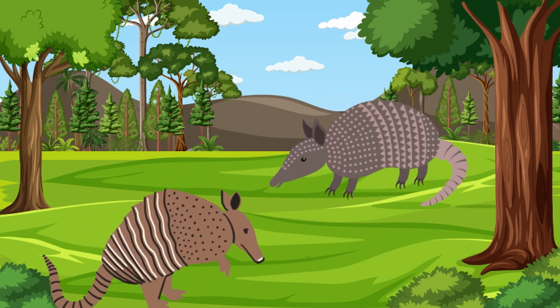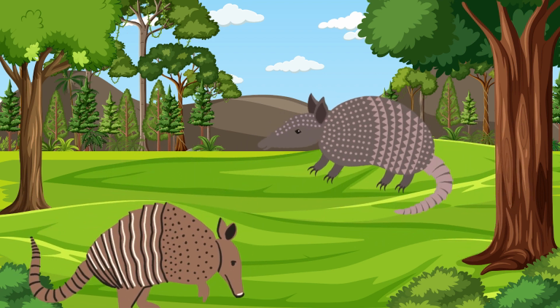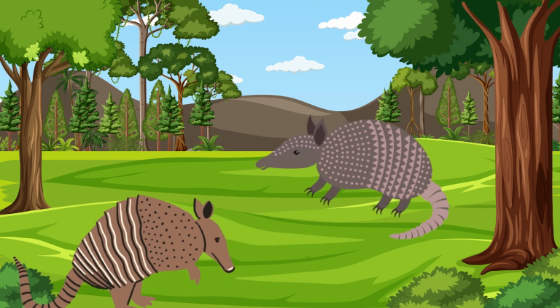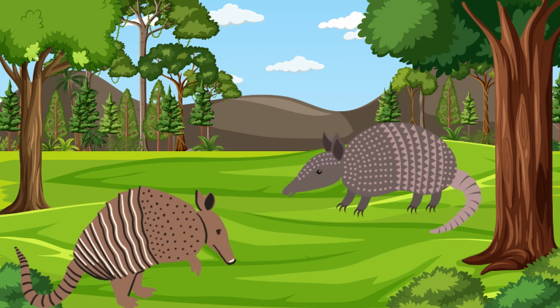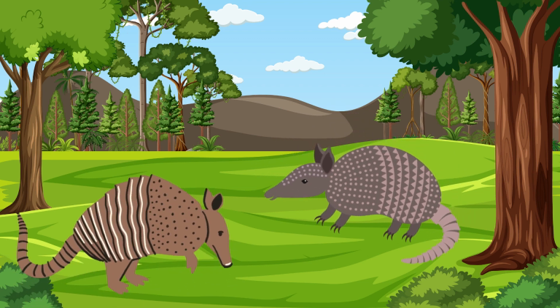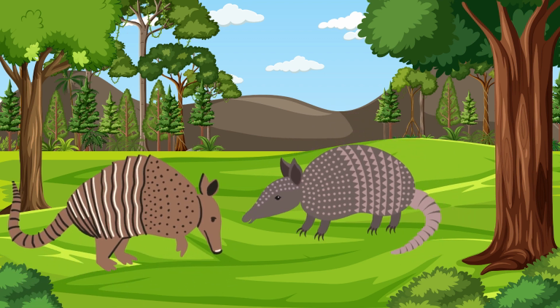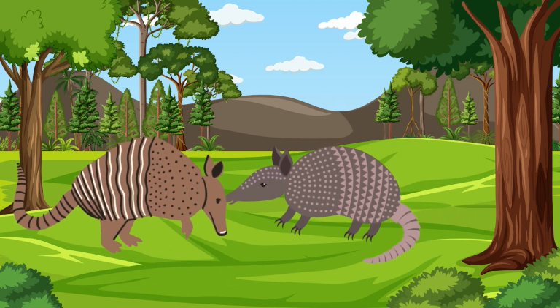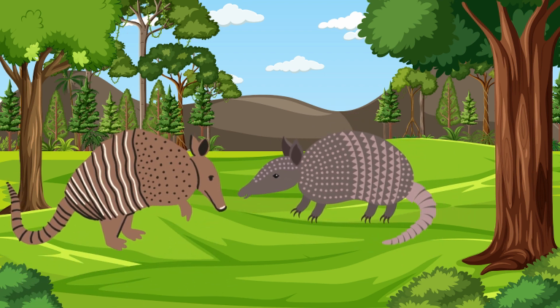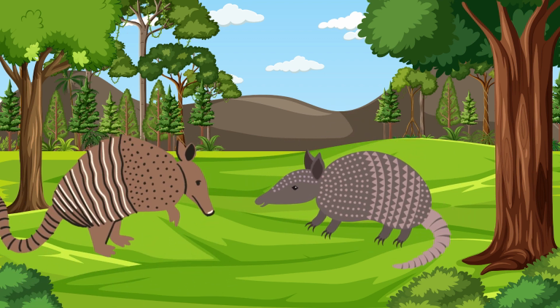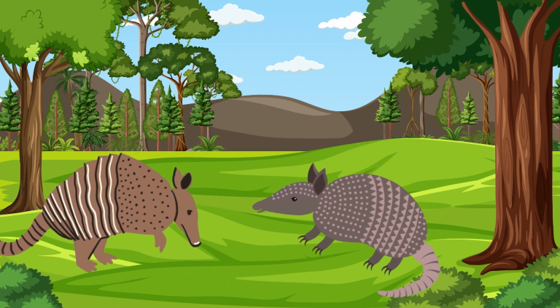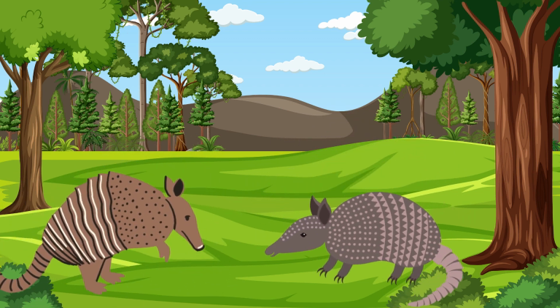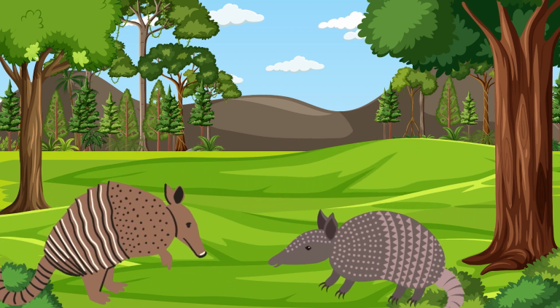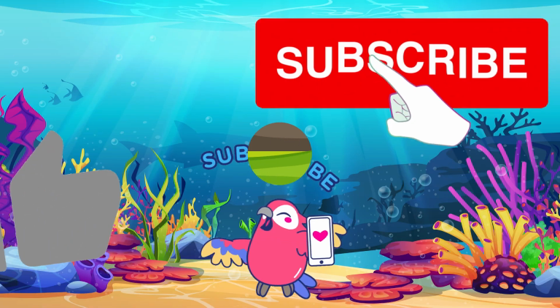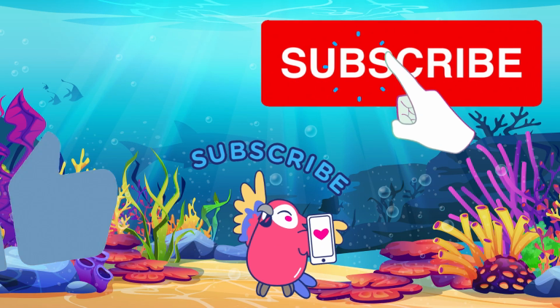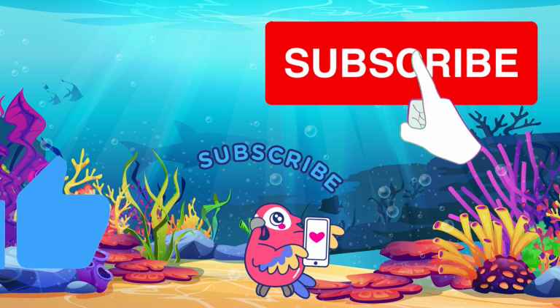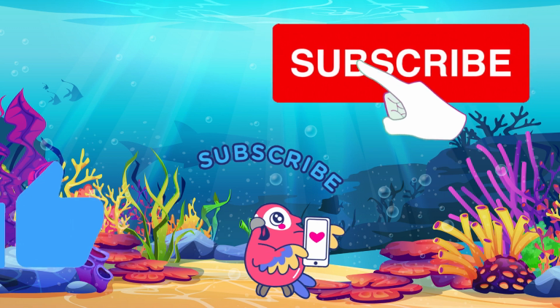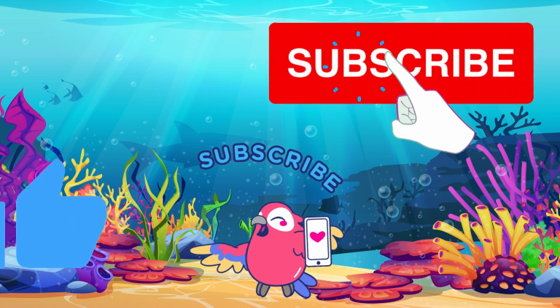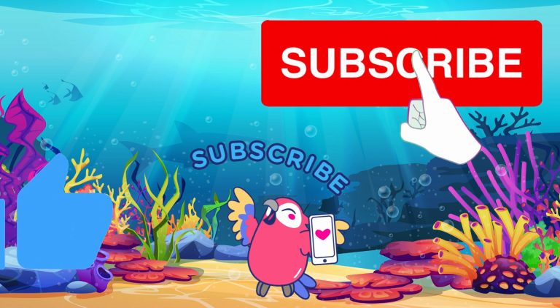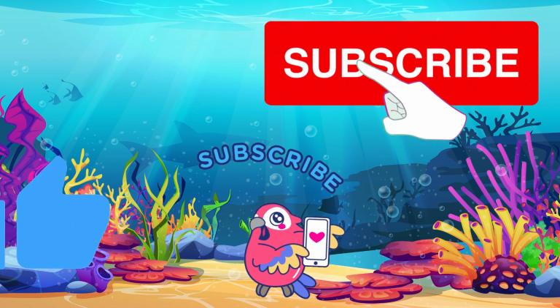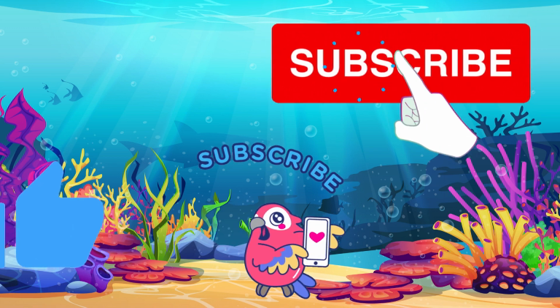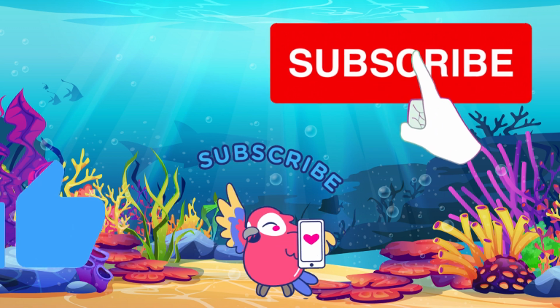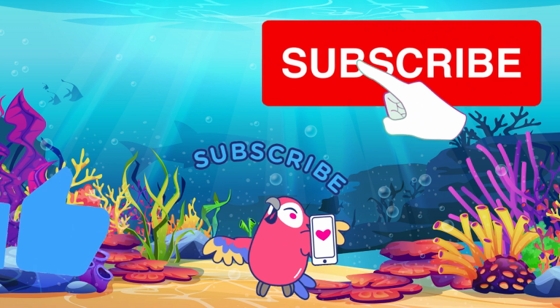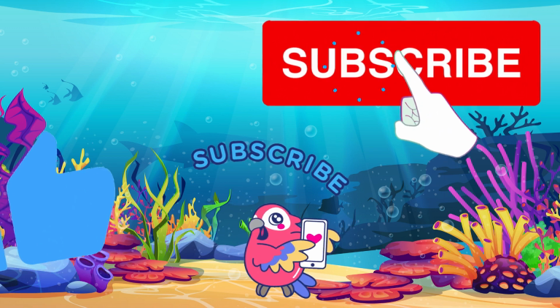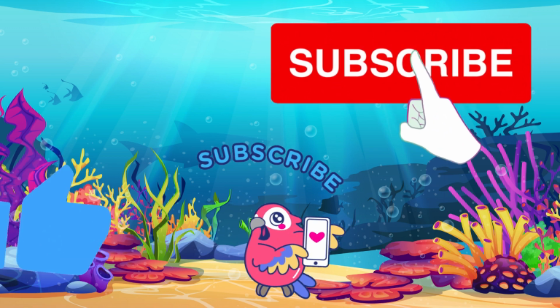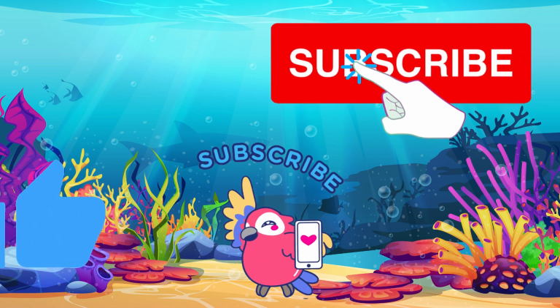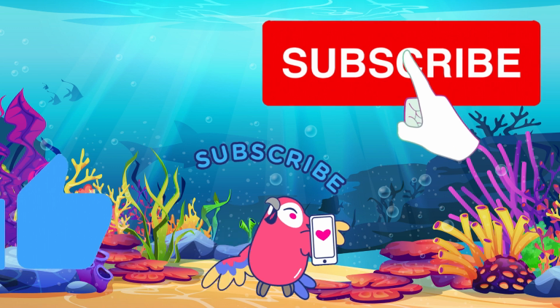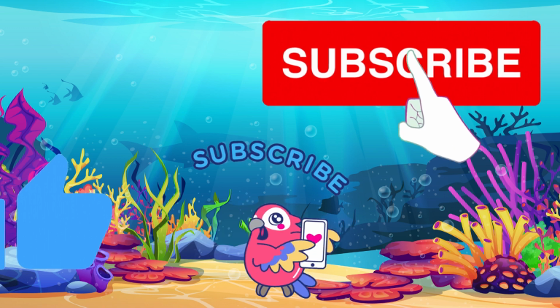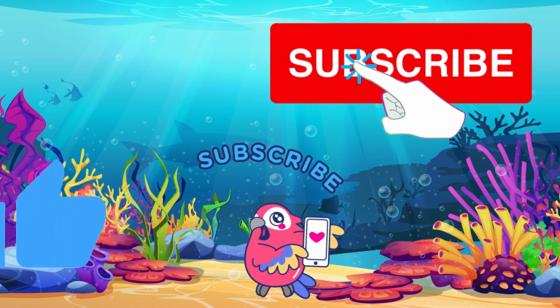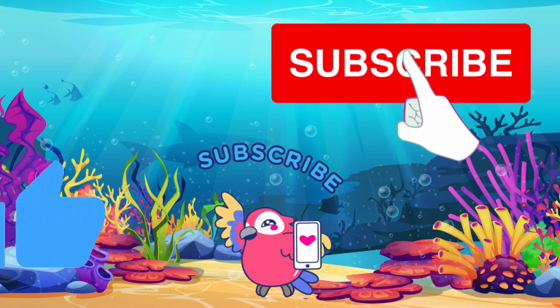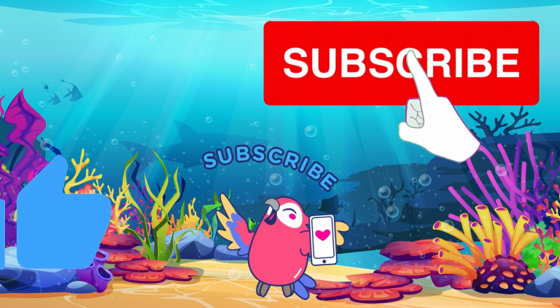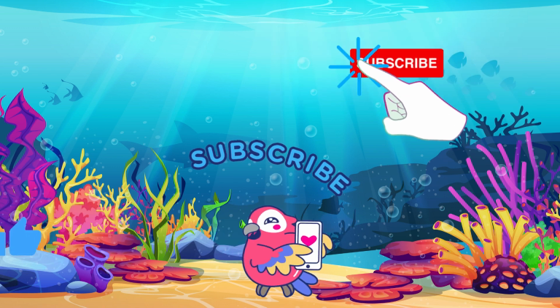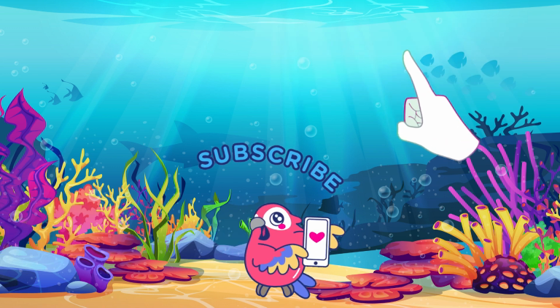Those are some animals with strong shells that protect them from predators. We hope you enjoy this video and learn many new things. See you in the next educational video.